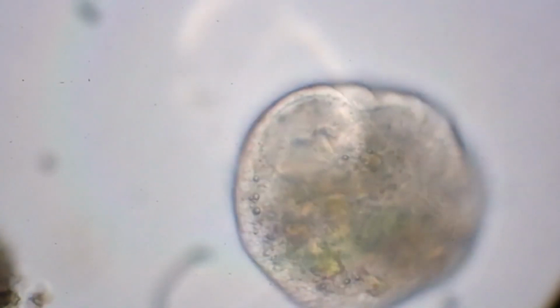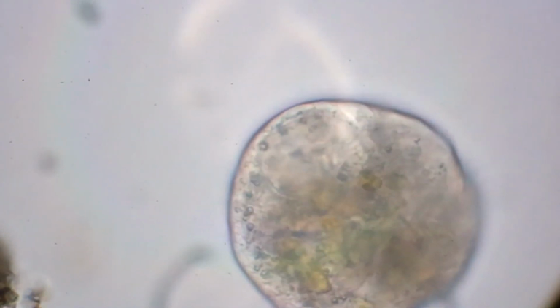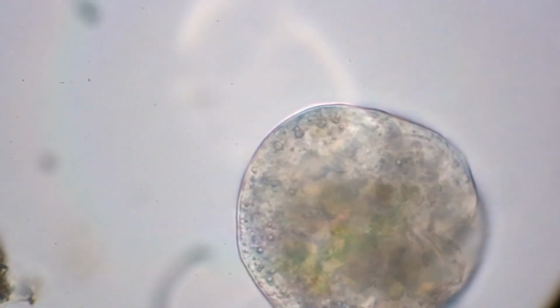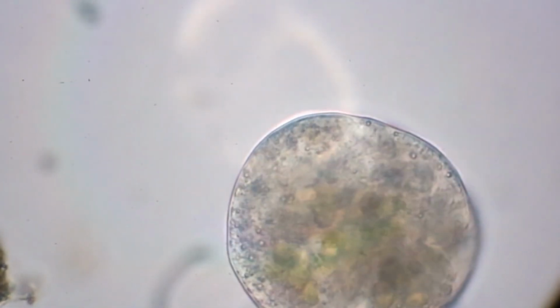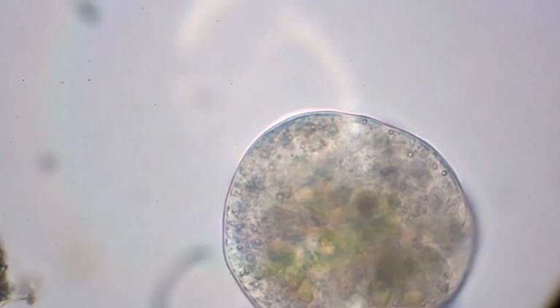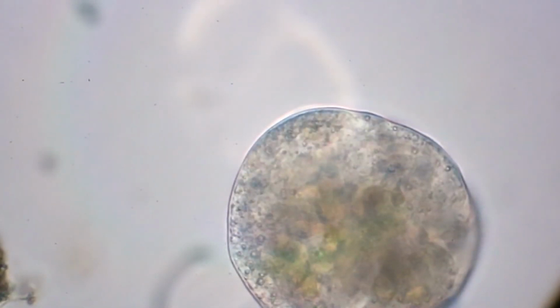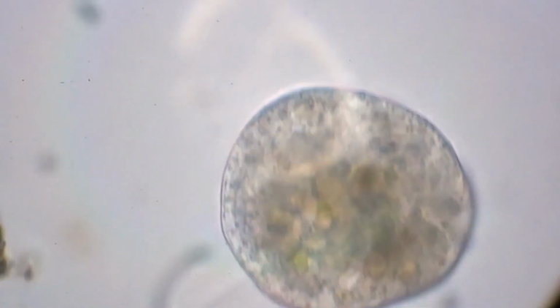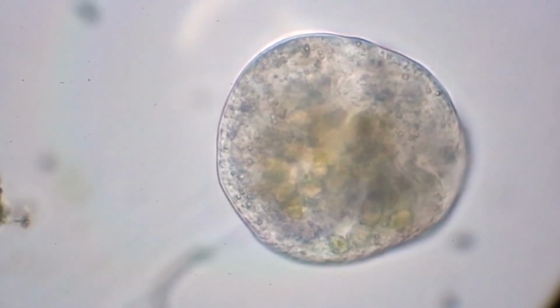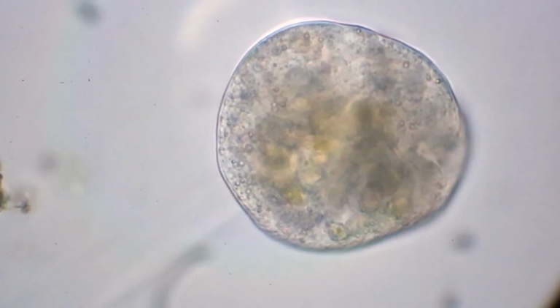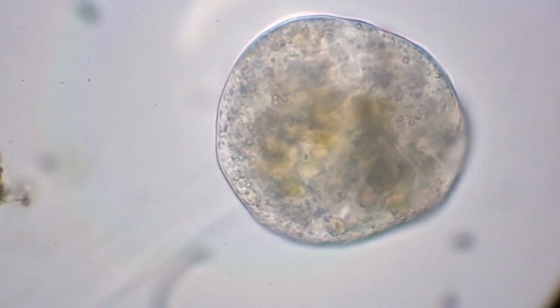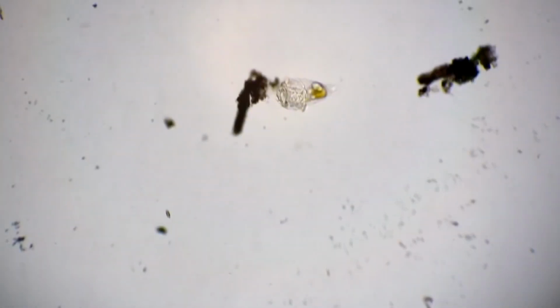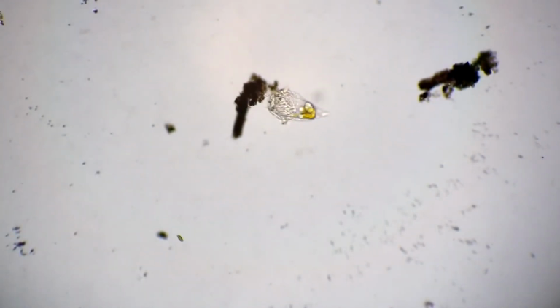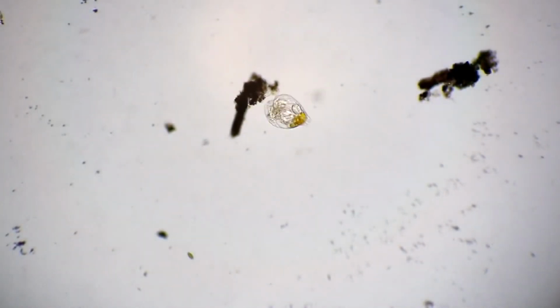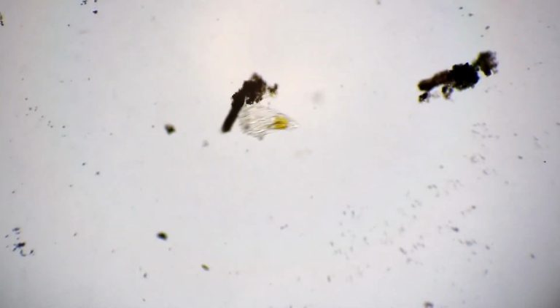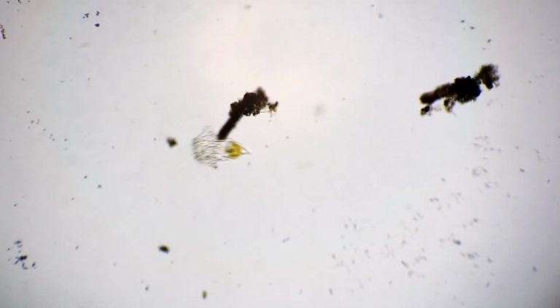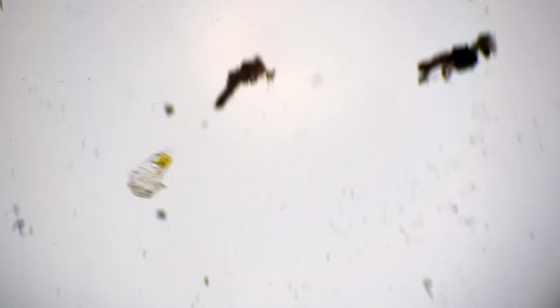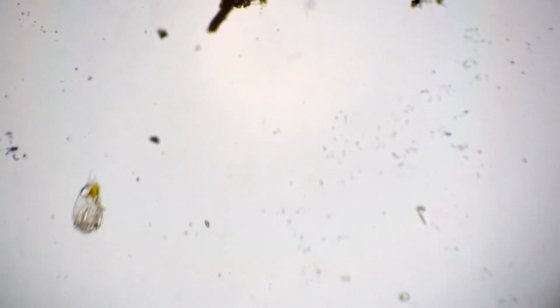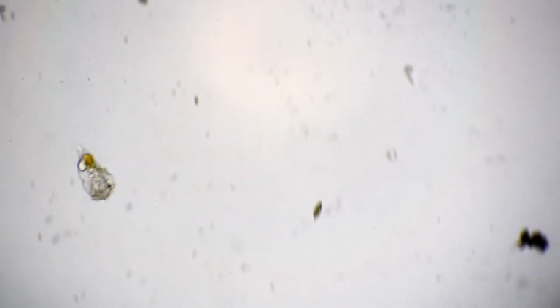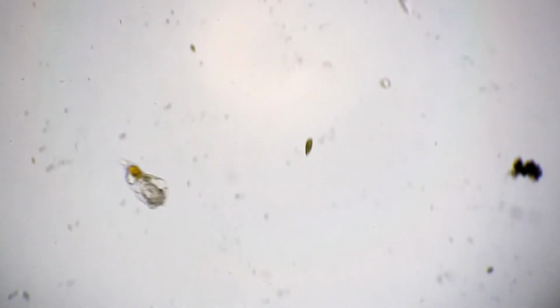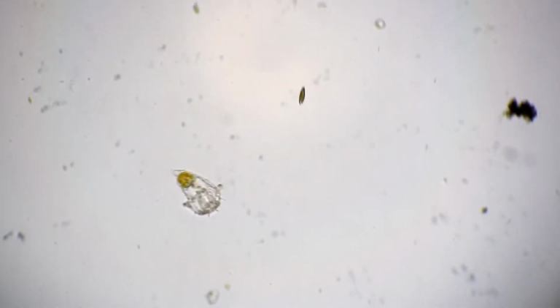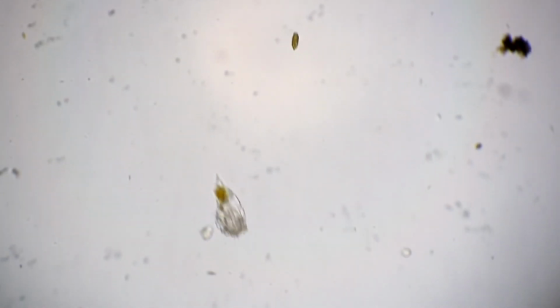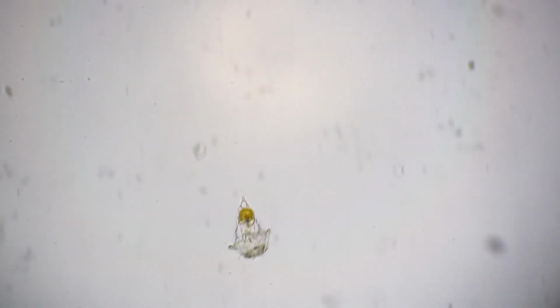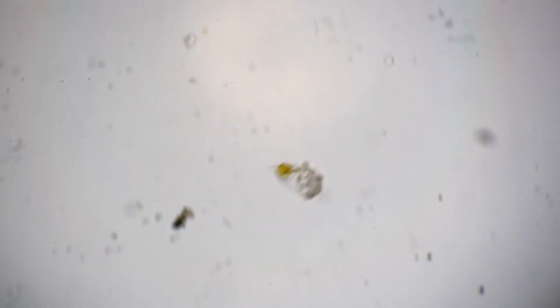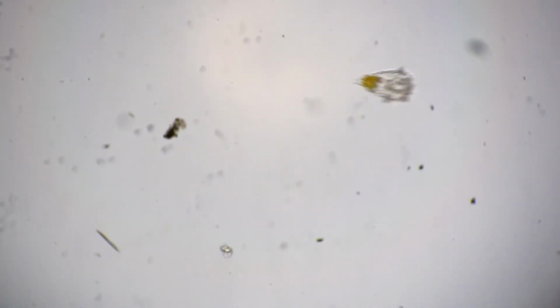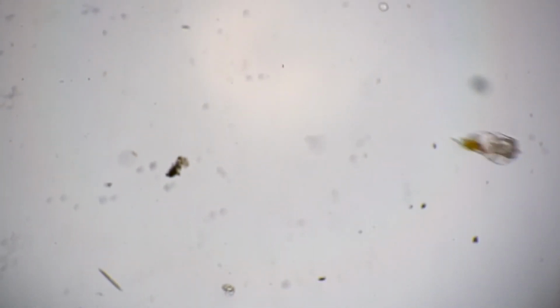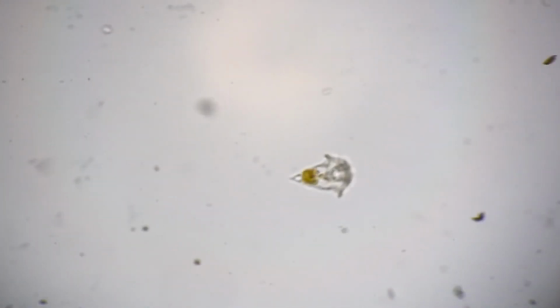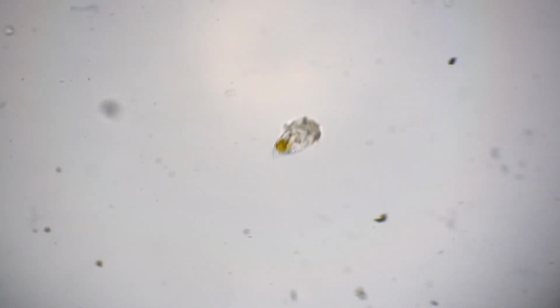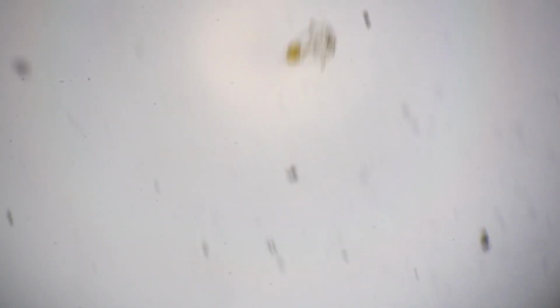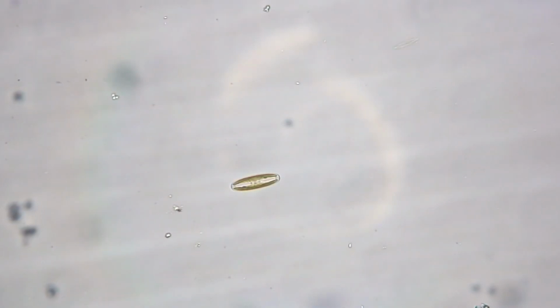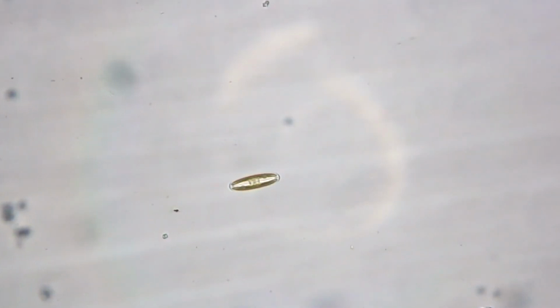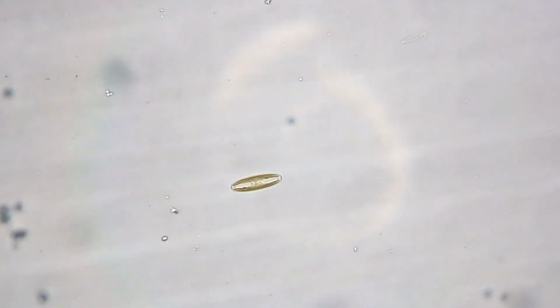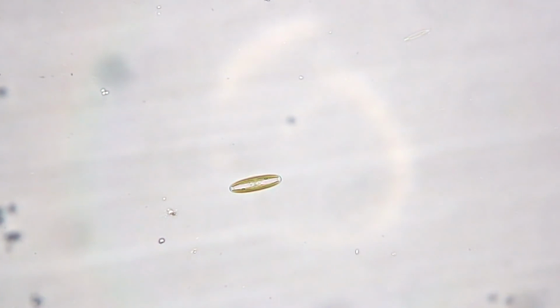The species of the next microorganism could not be established either — outwardly it resembled a representative of the type Rotifera. We also found a creature resembling a green Euglena viridis.